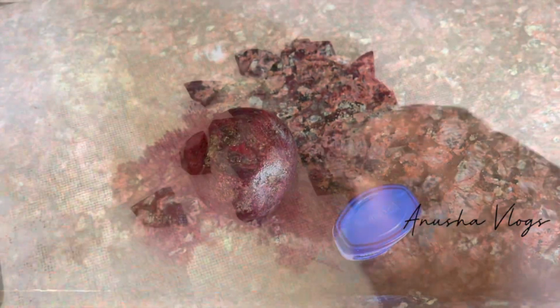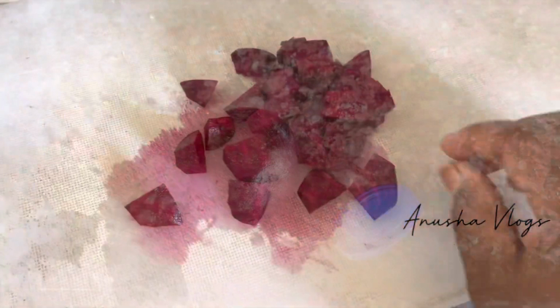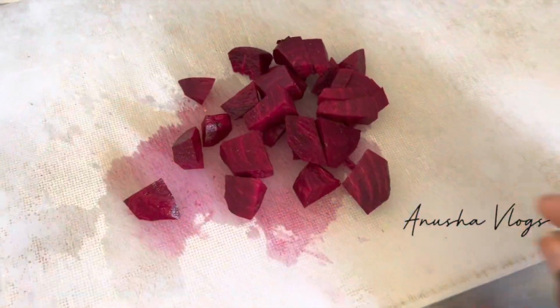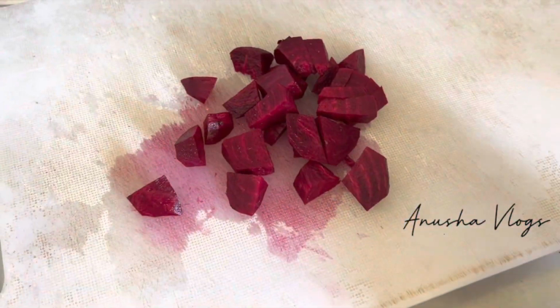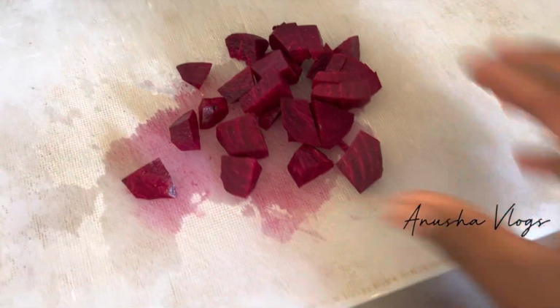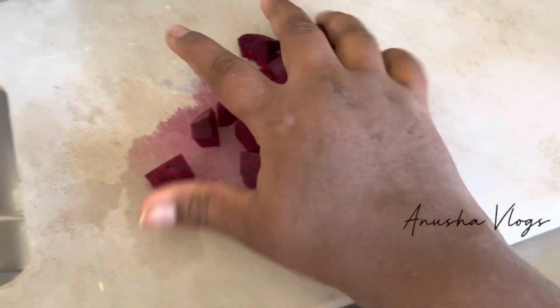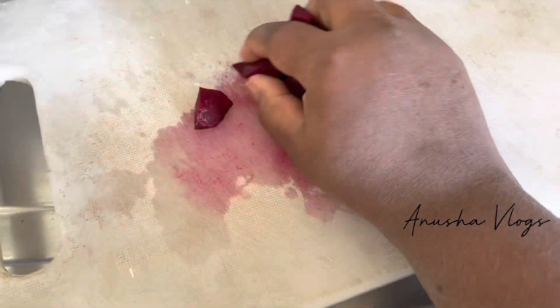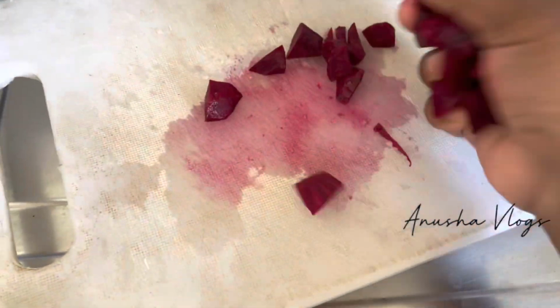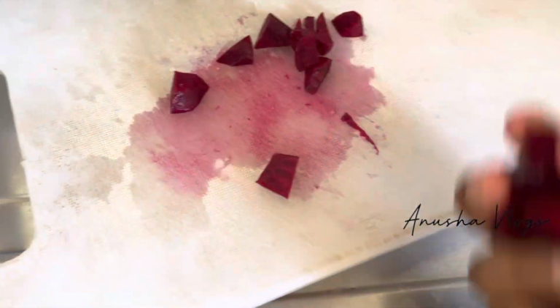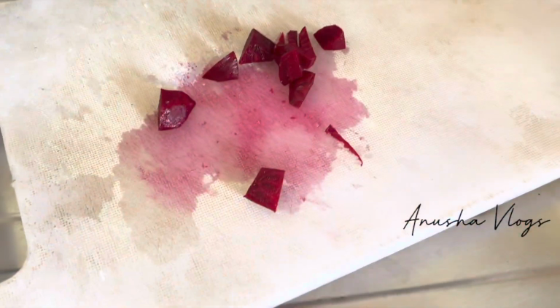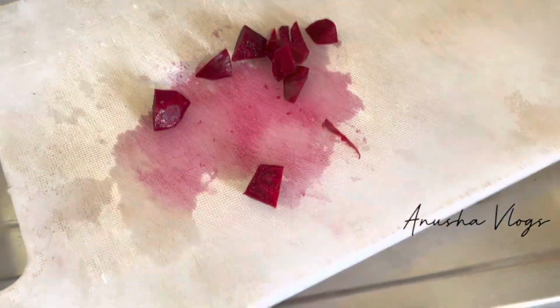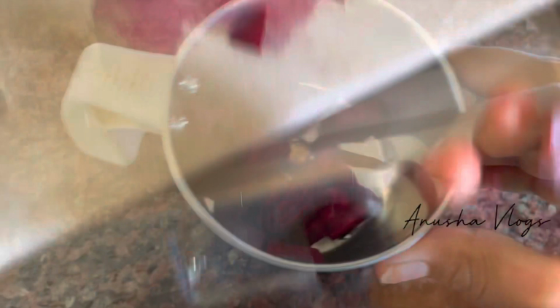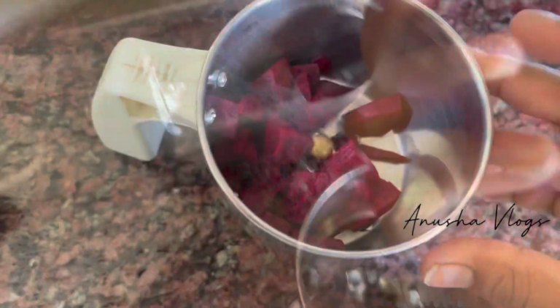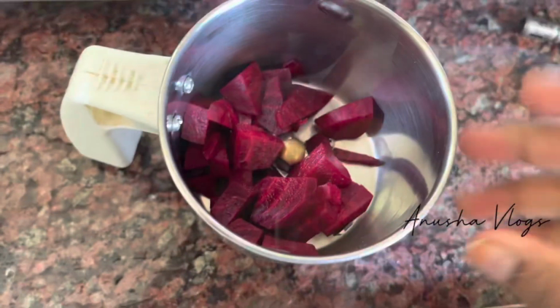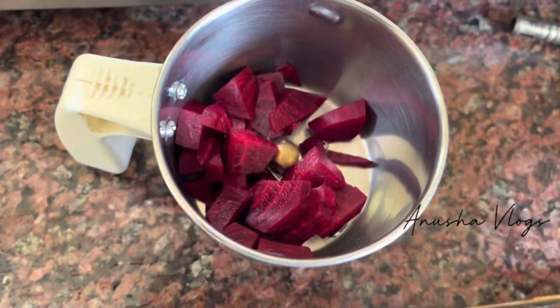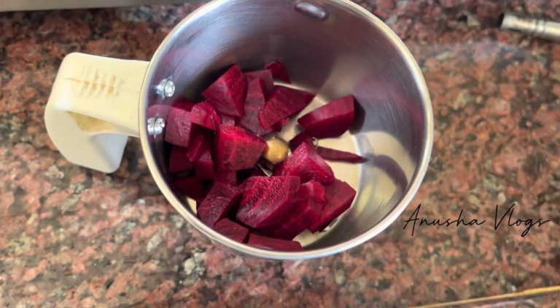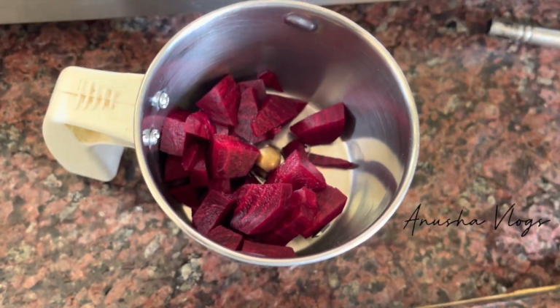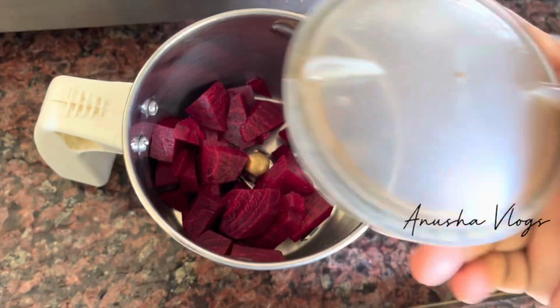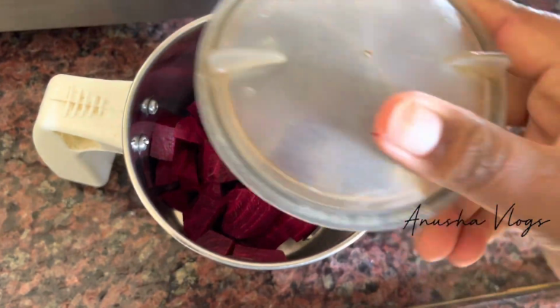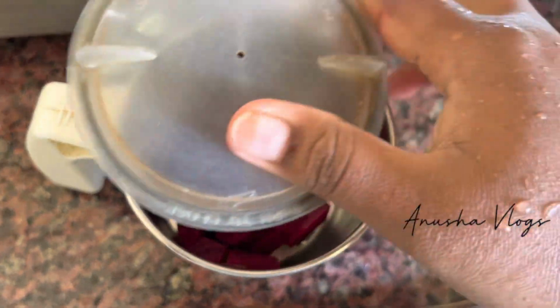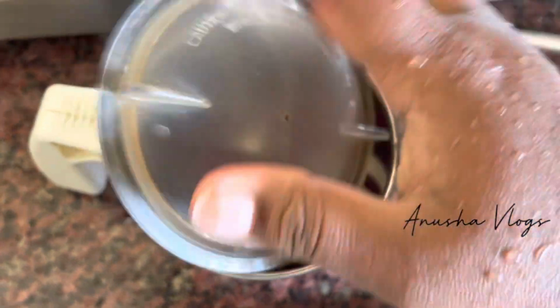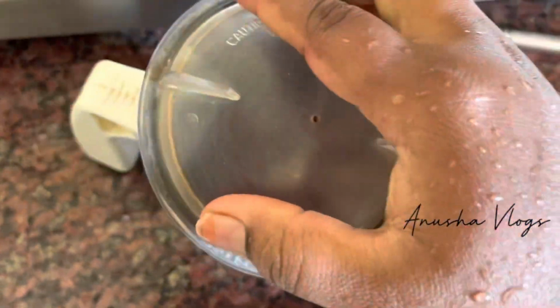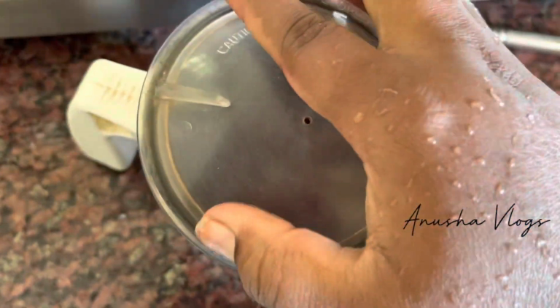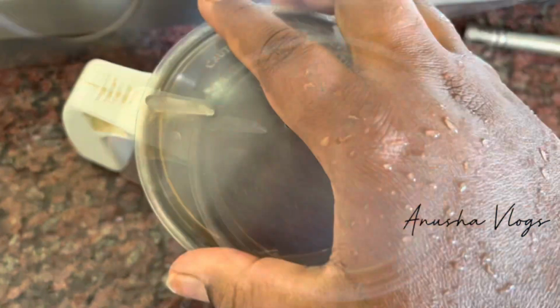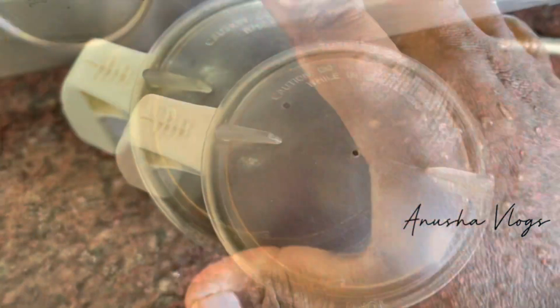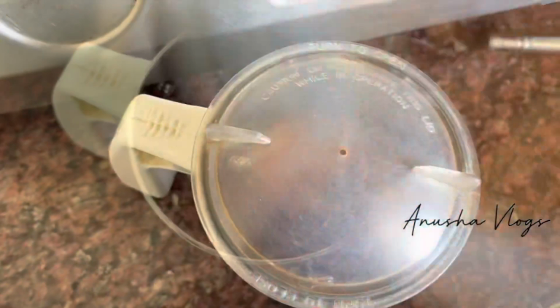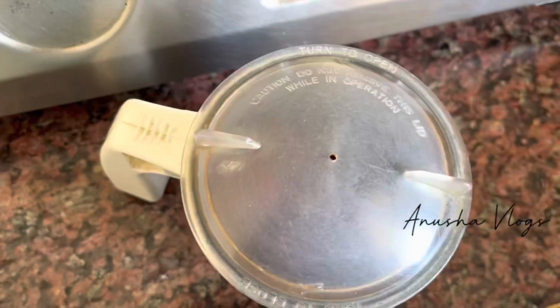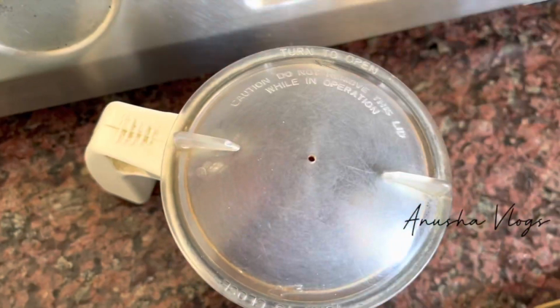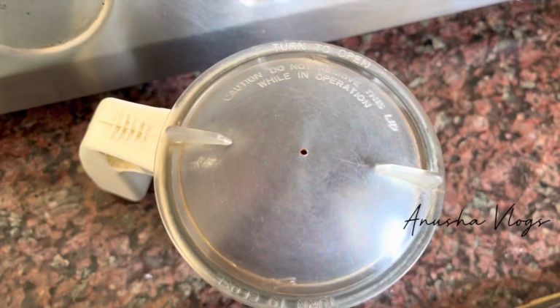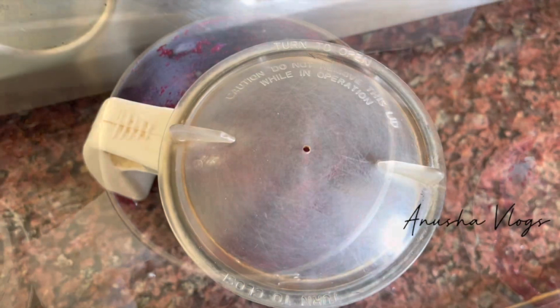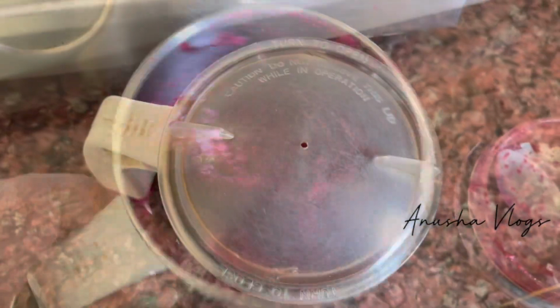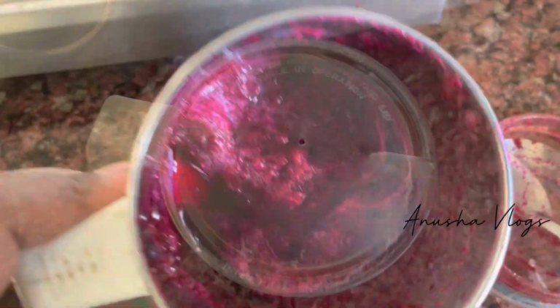I am going to use this regularly for 15 to 20 days. I am going to use a beetroot, cut it, and use the juice.